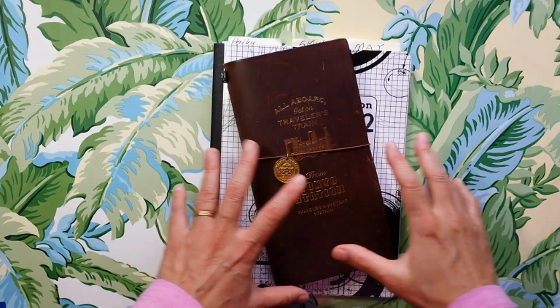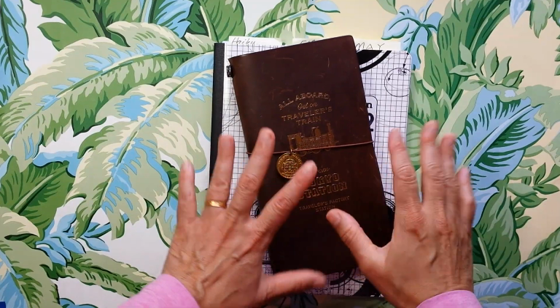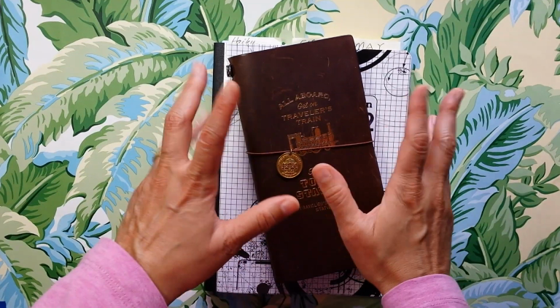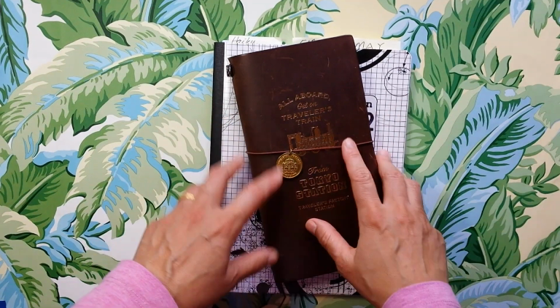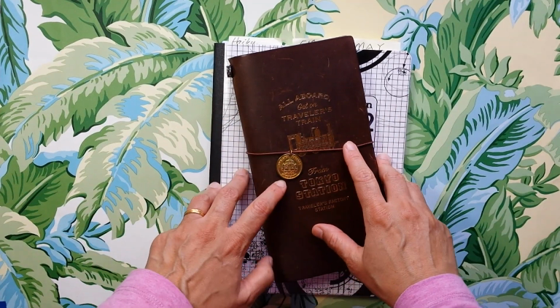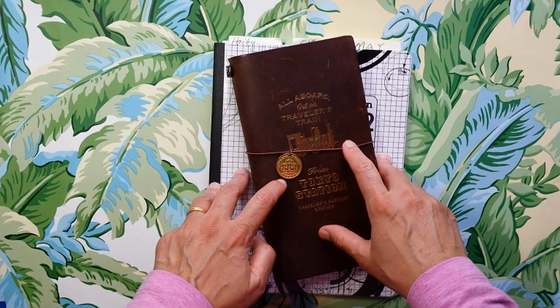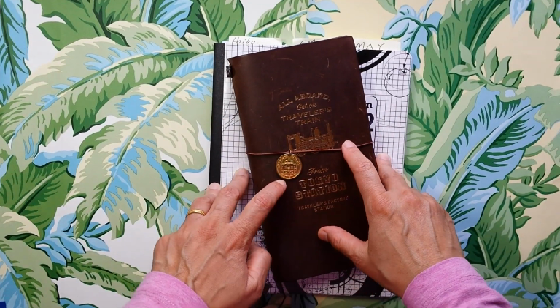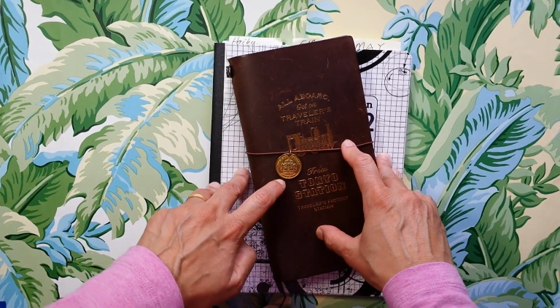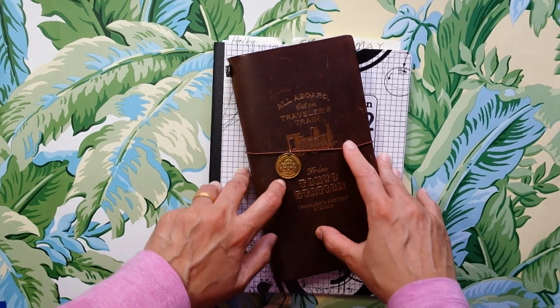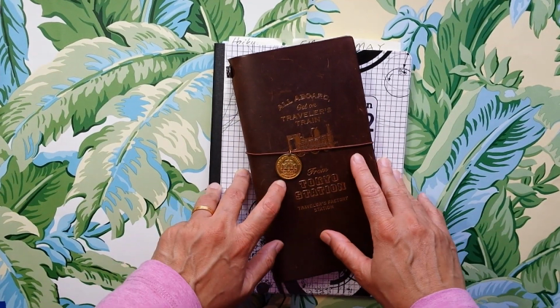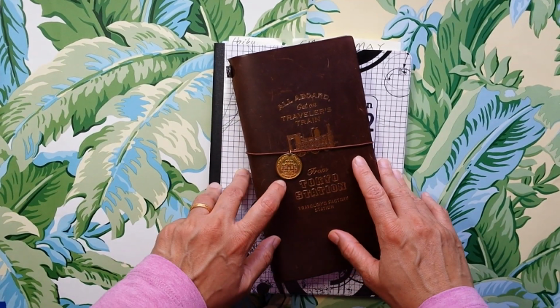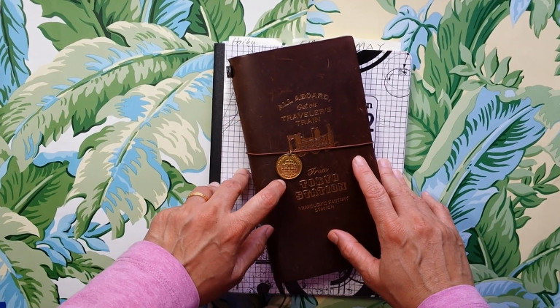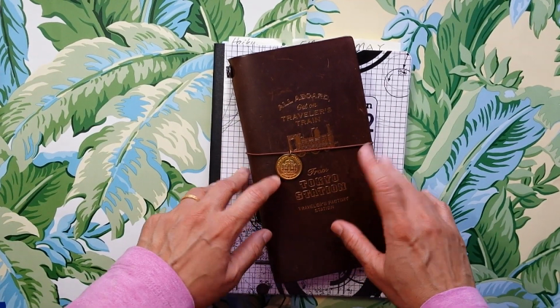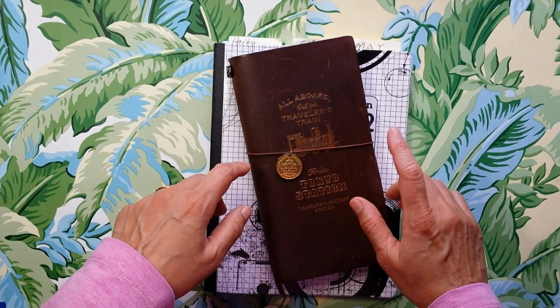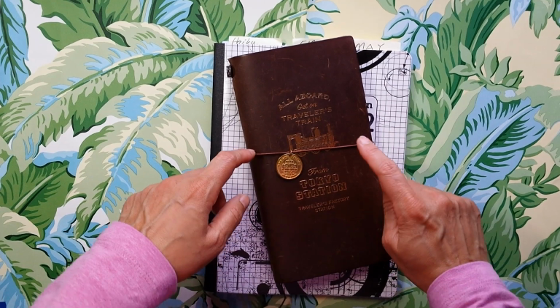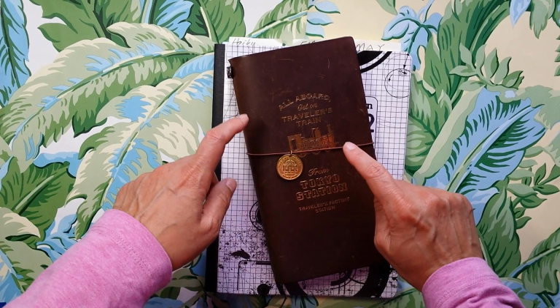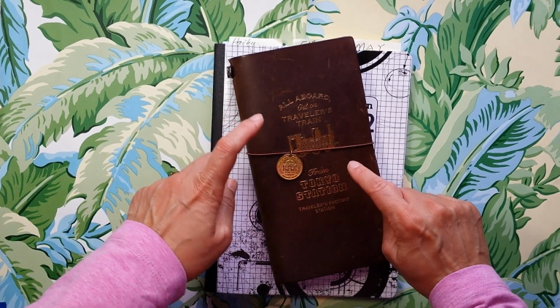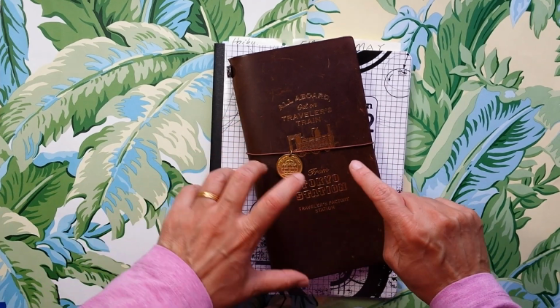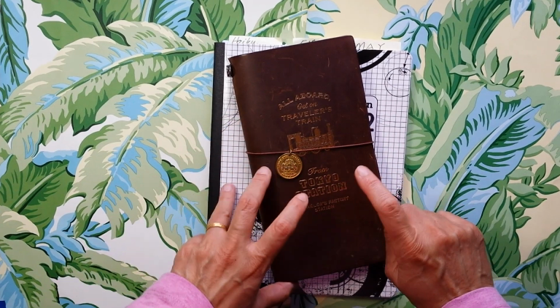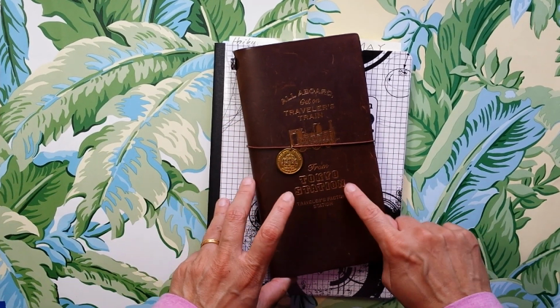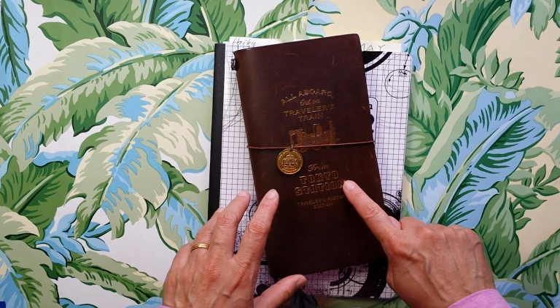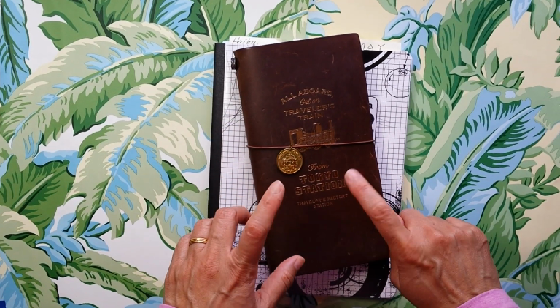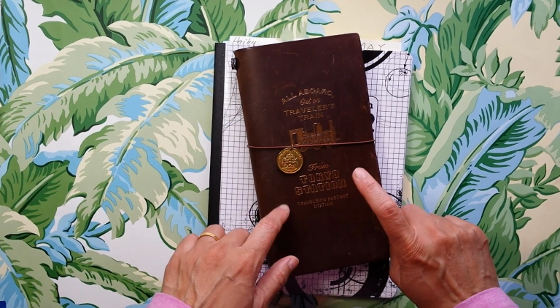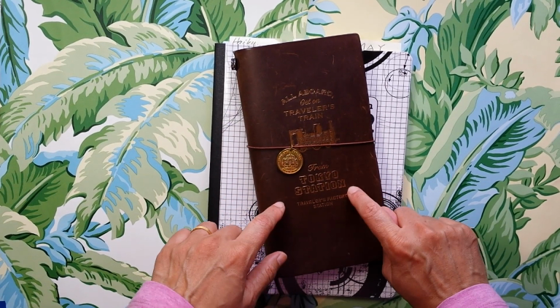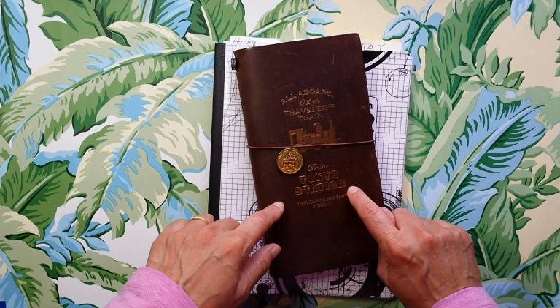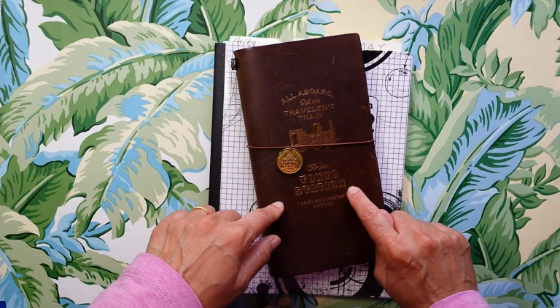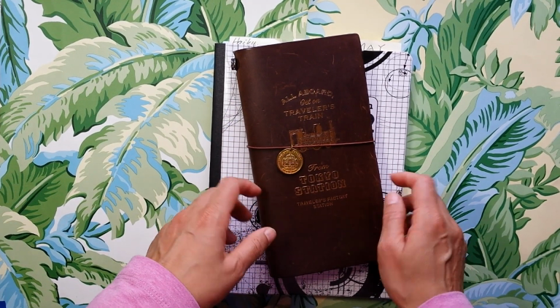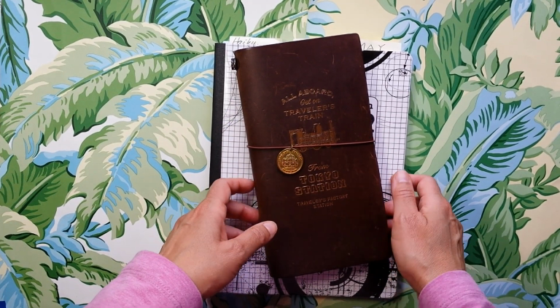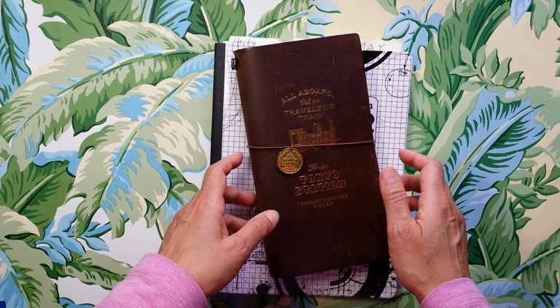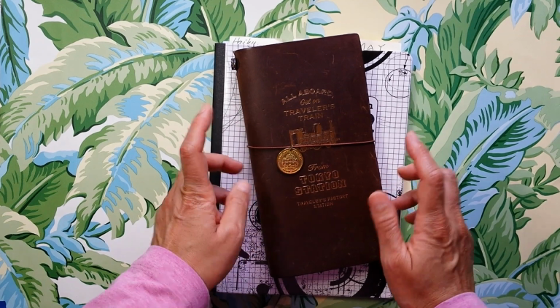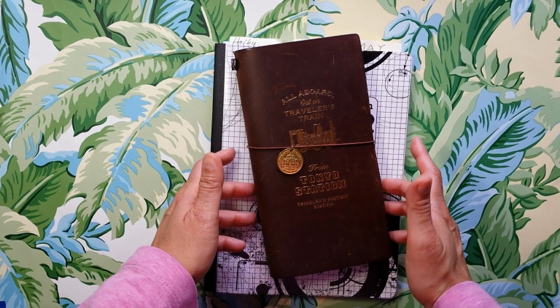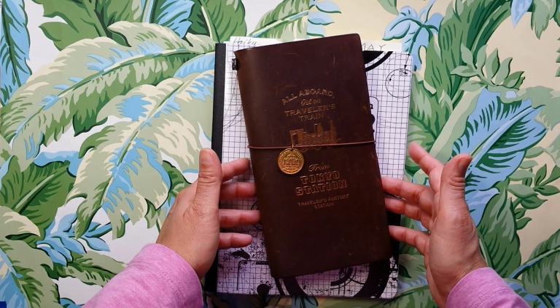Hi everyone, it's Elizabeth. Thank you so much for stopping by. I've had several requests to do a setup and flip of this Traveler's Notebook that I'm currently using, so that's what we'll be doing today.